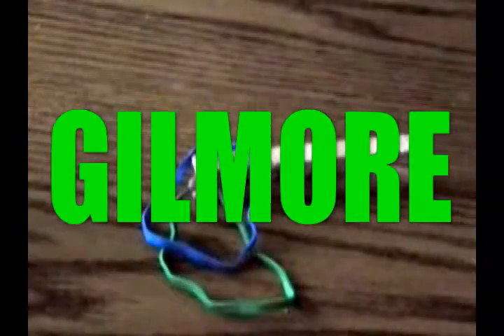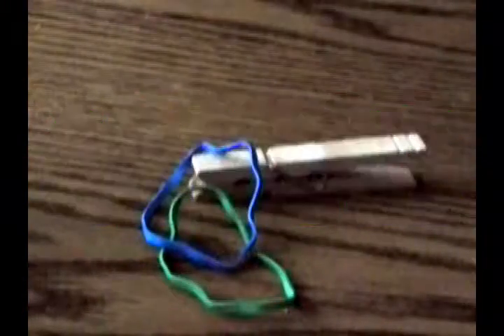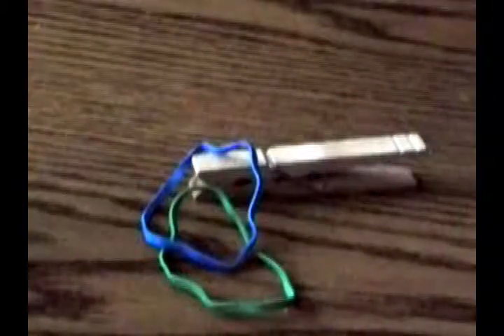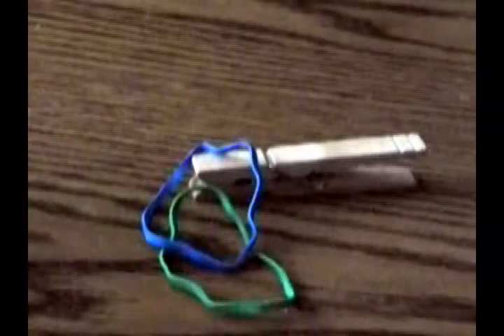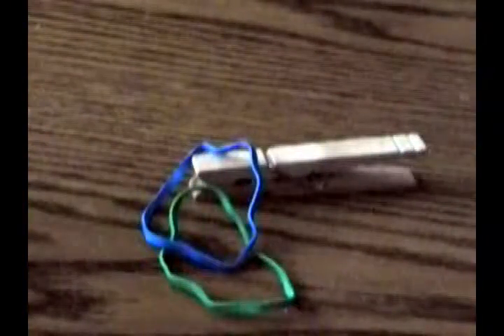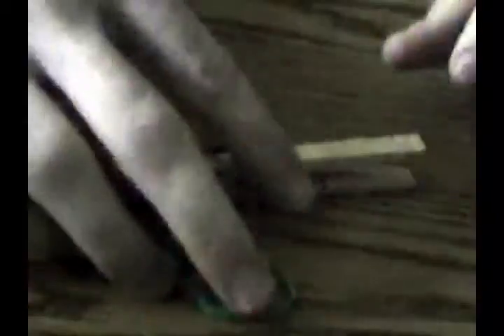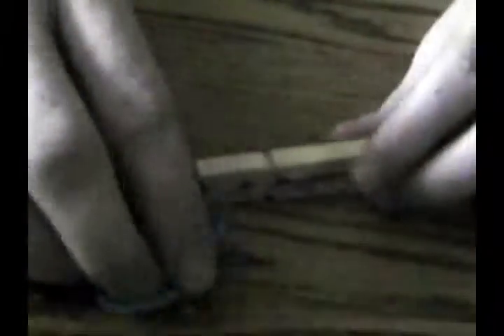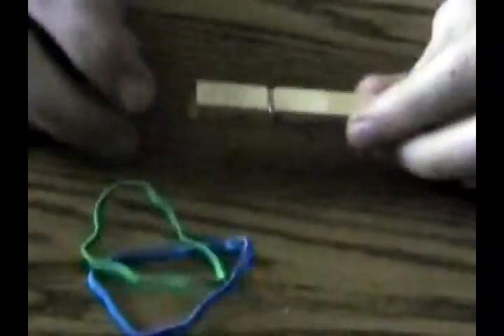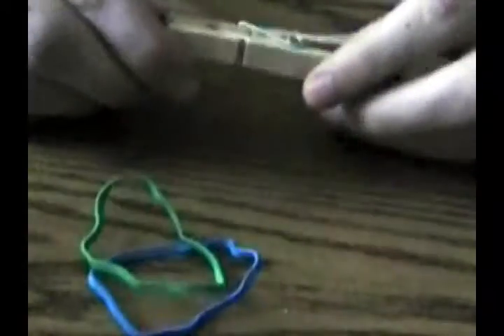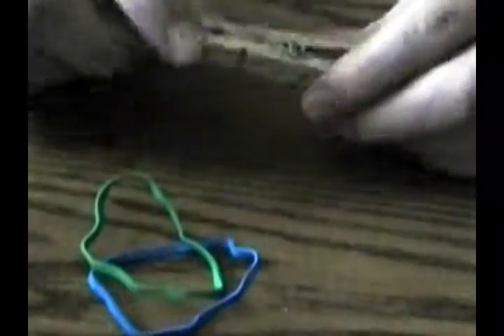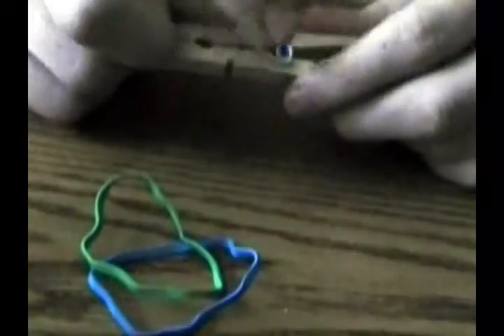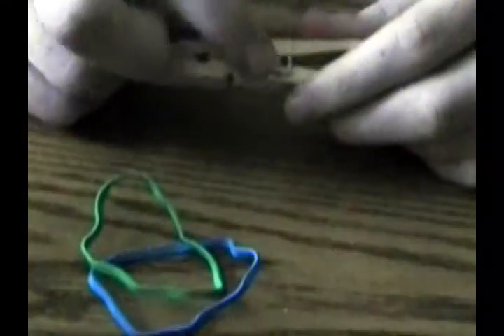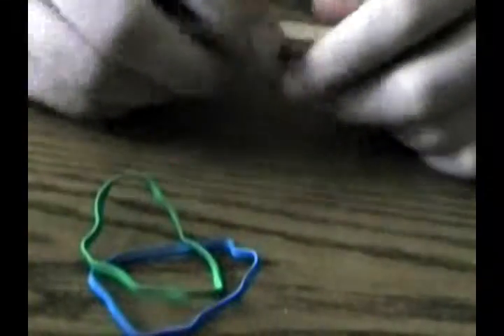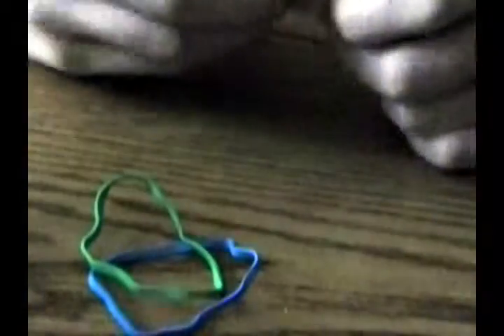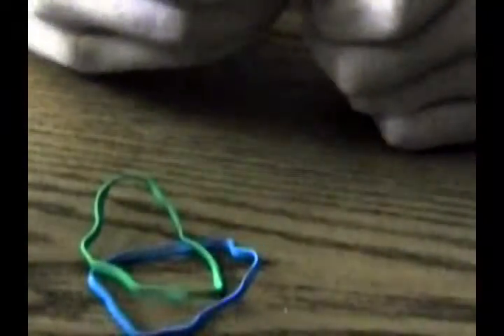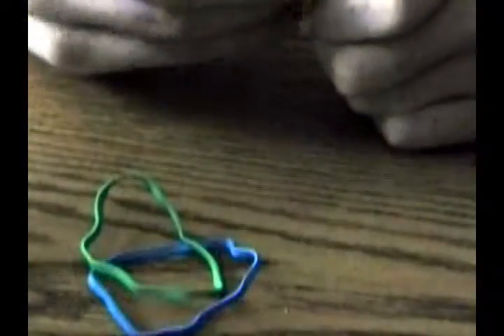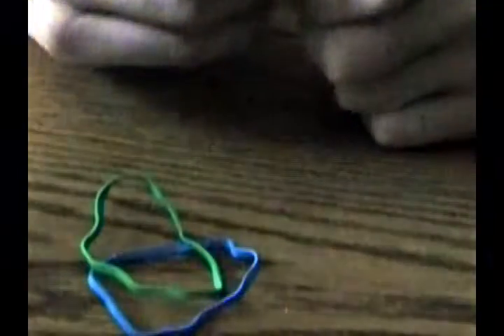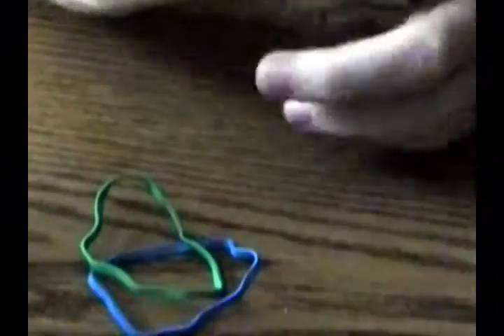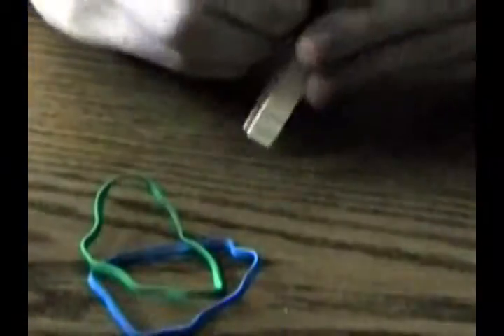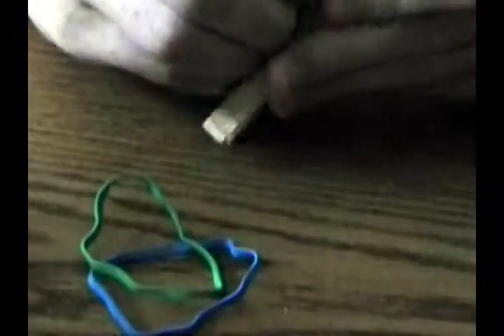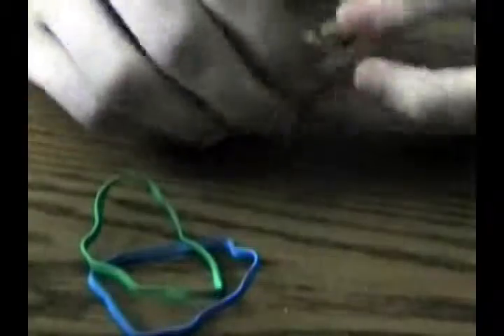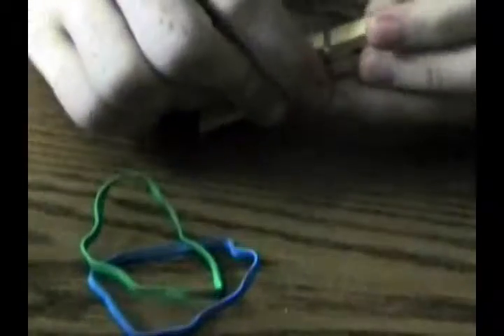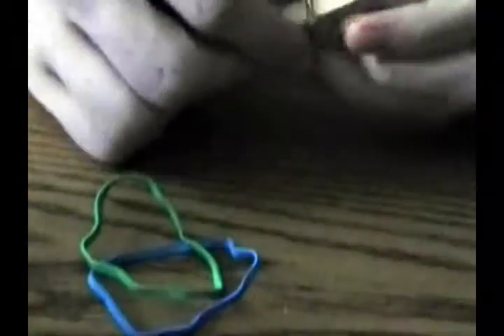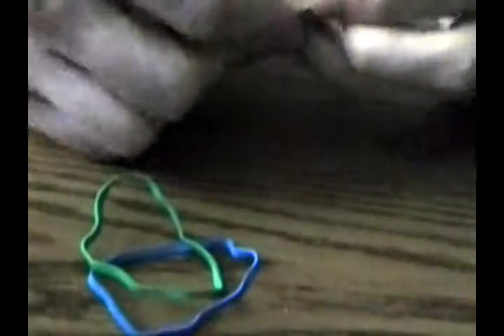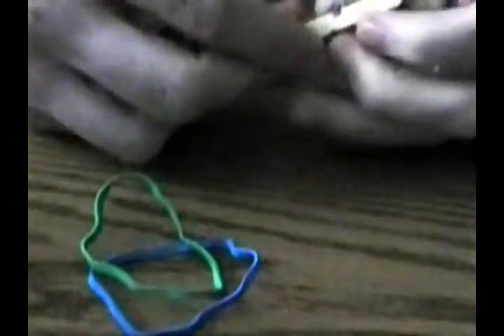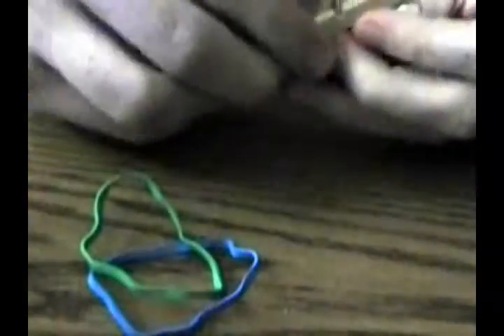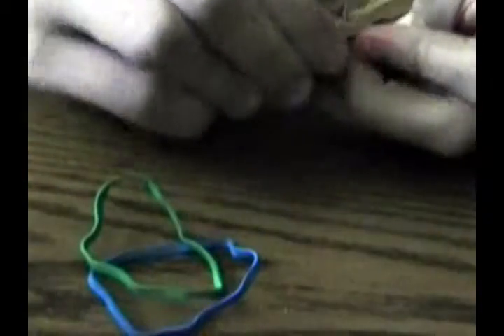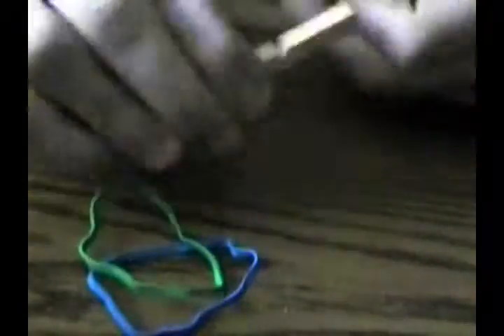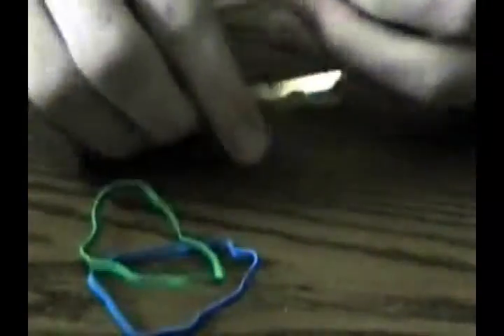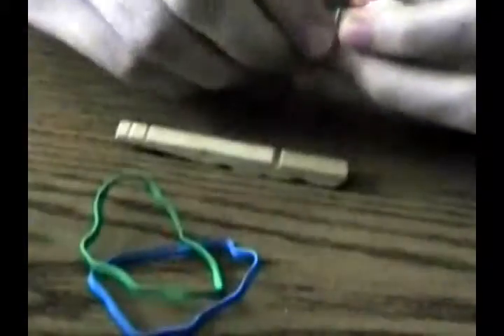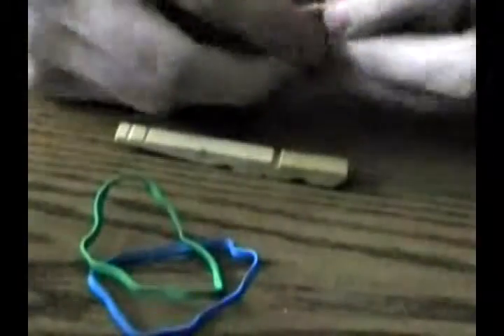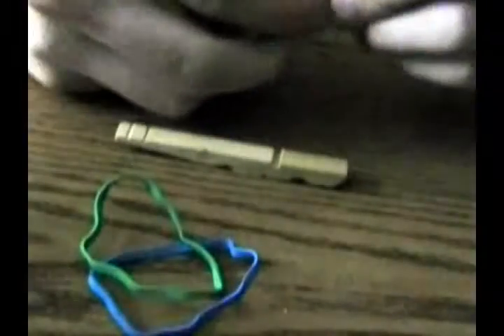The first thing you're going to want to do for this project is disassemble your clothespin — that's one of the two common household items — and this can take some effort, but after a little pushing and pulling, you can get it apart.